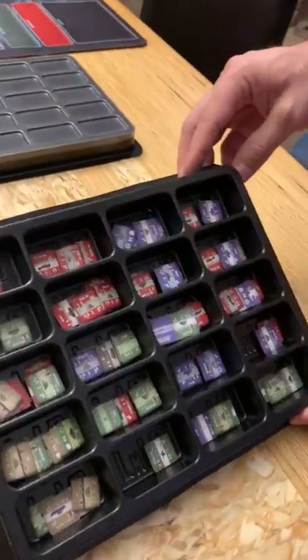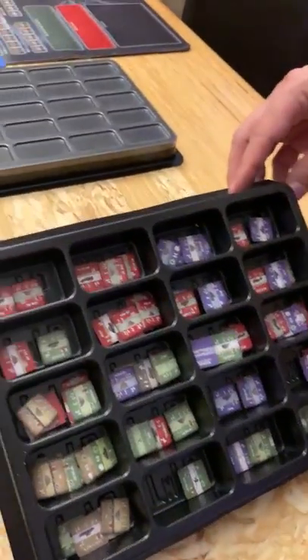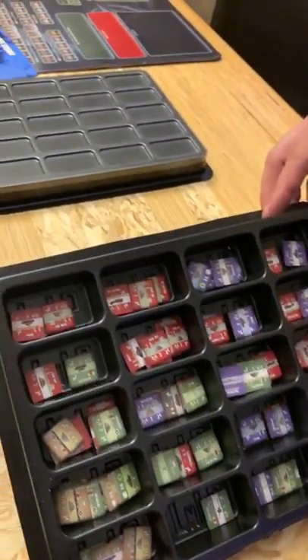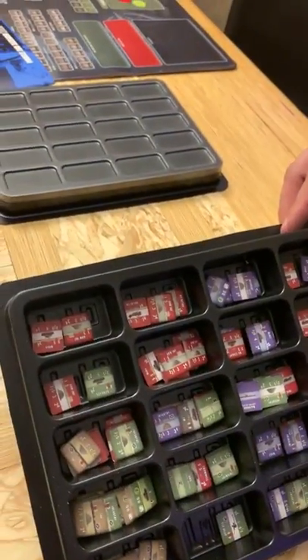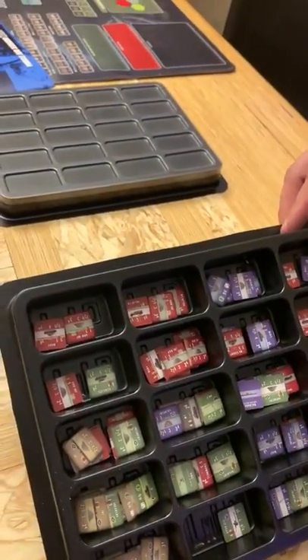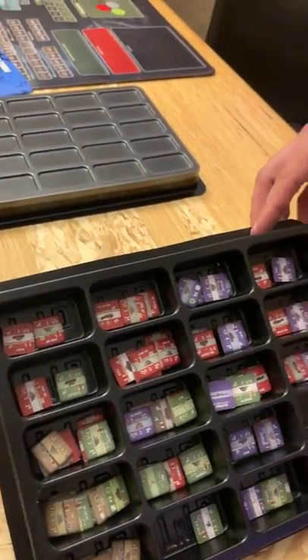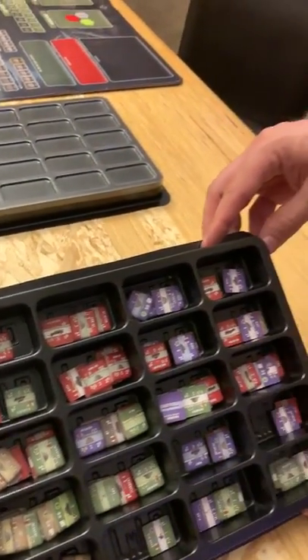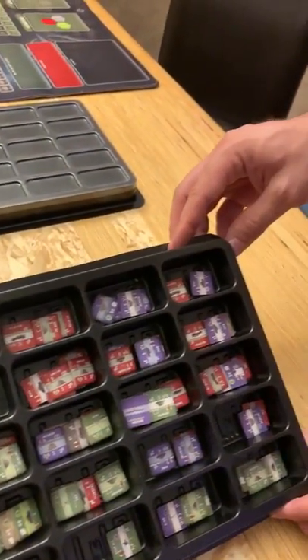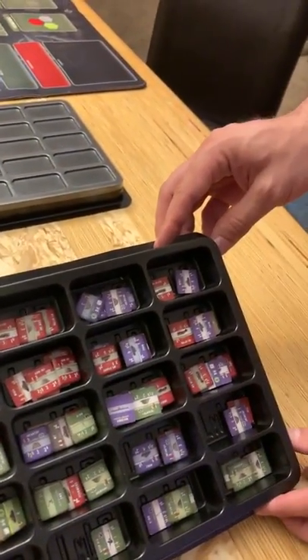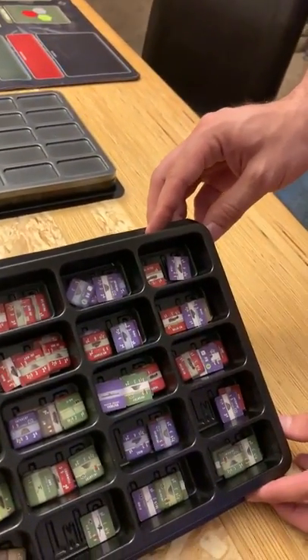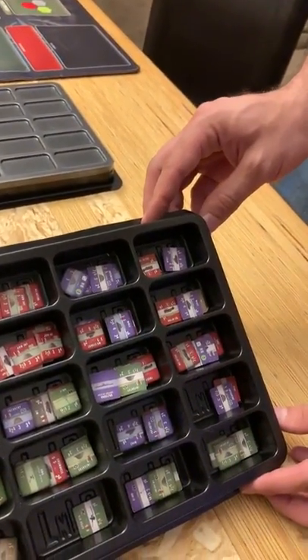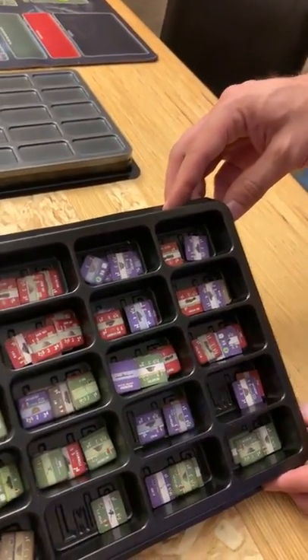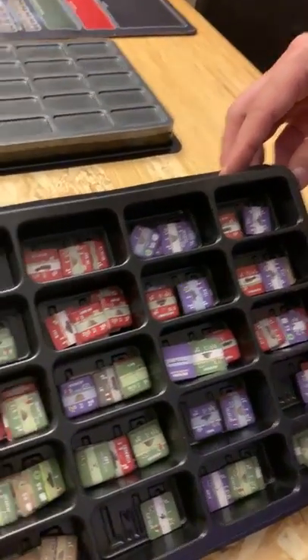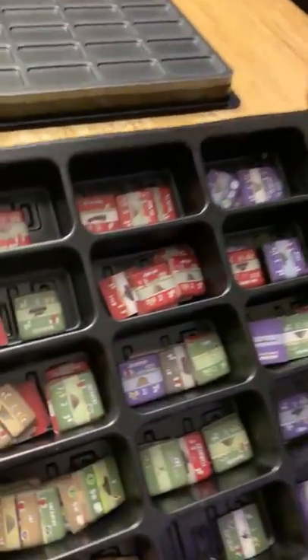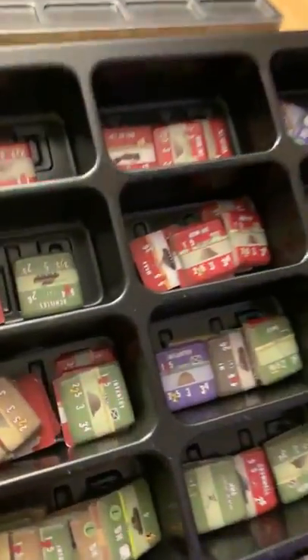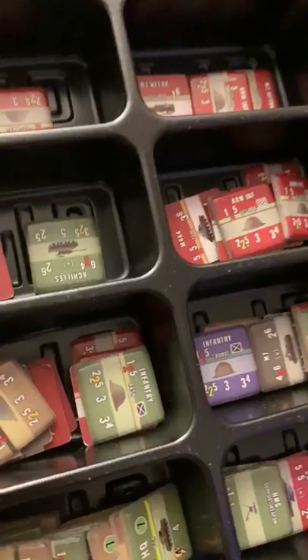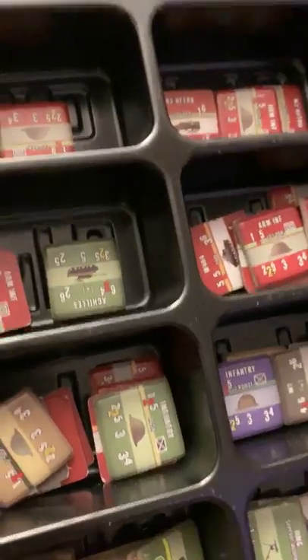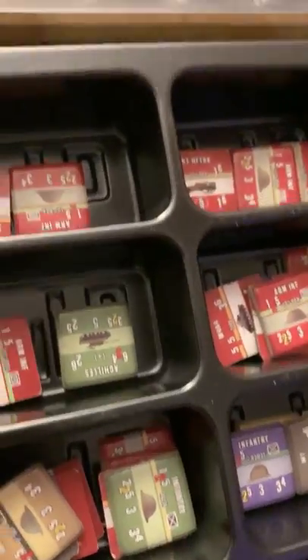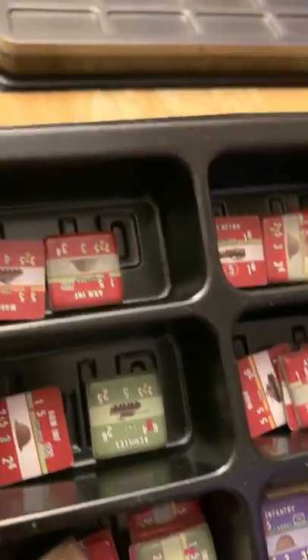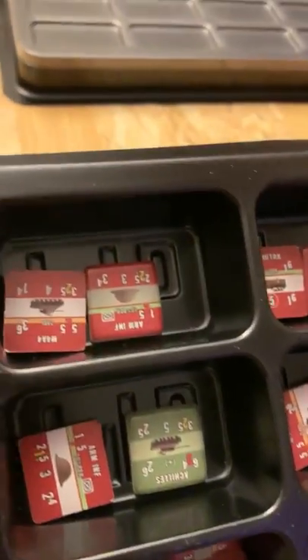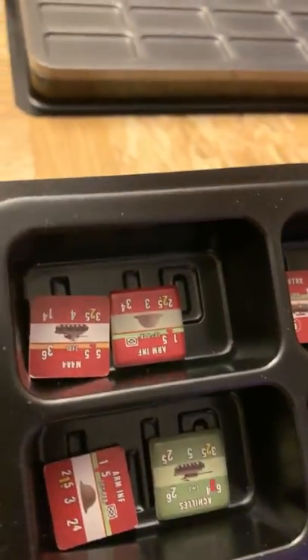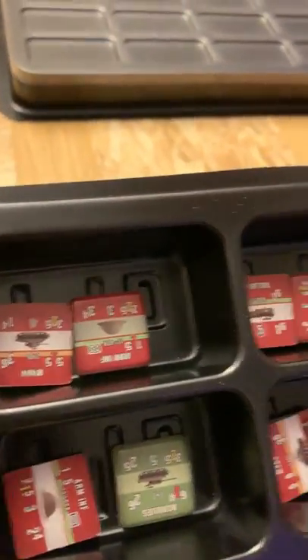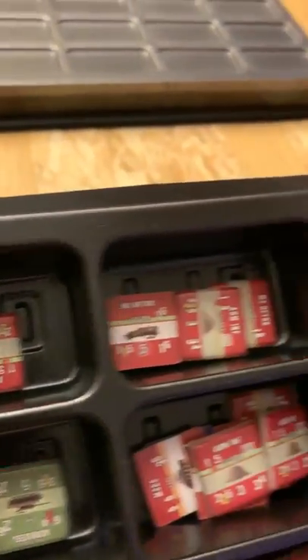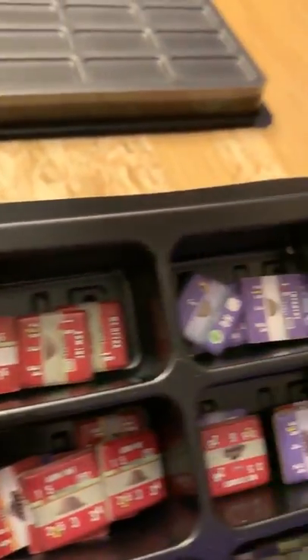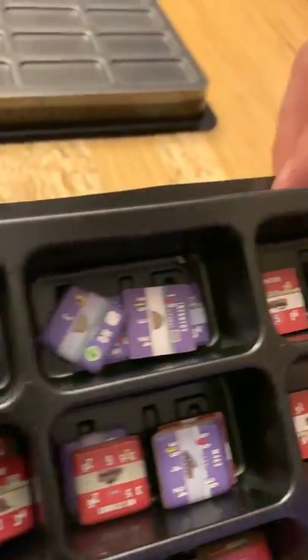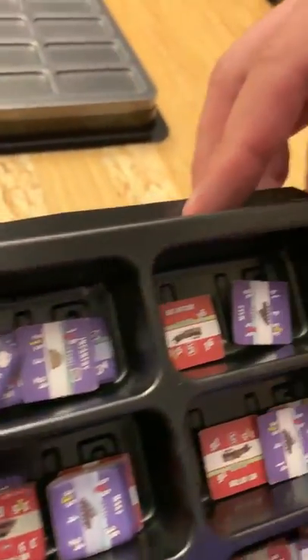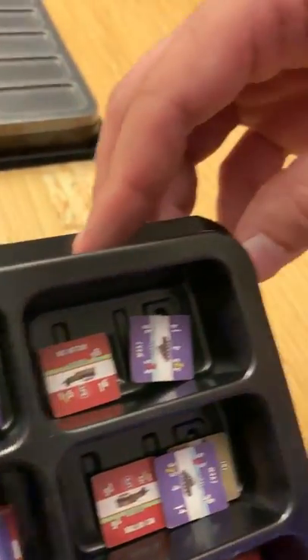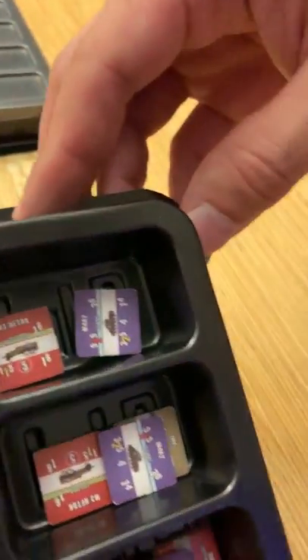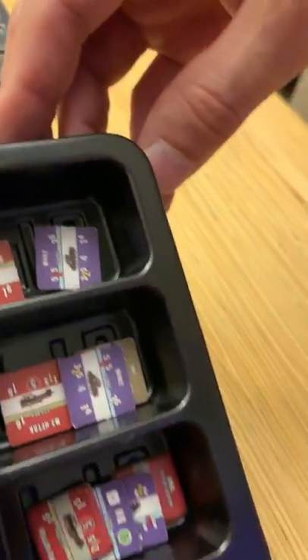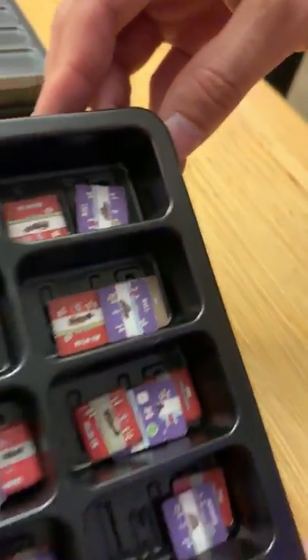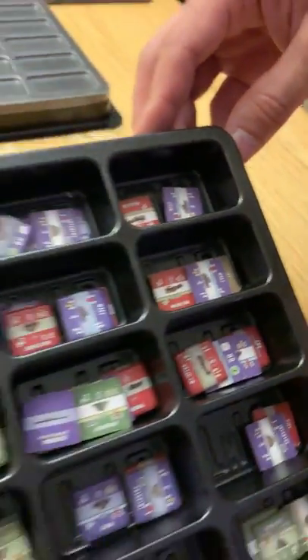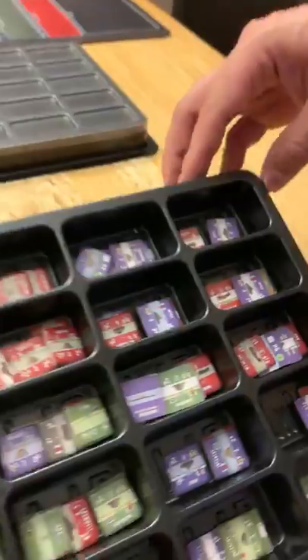This will hold a full game's worth of counters. This is currently Nations at War — I actually think it's just Nations at War.